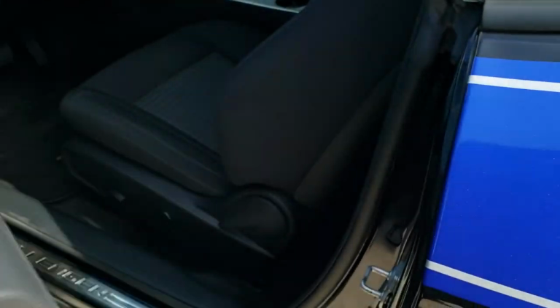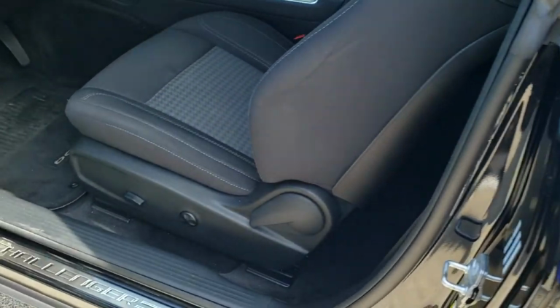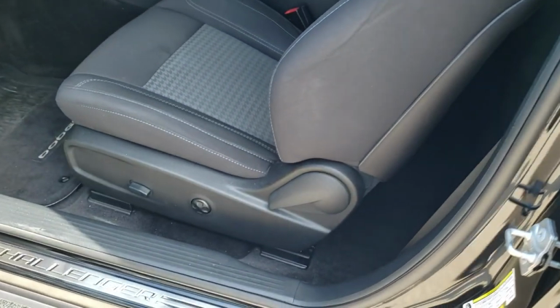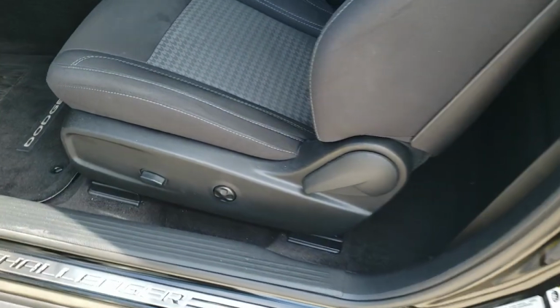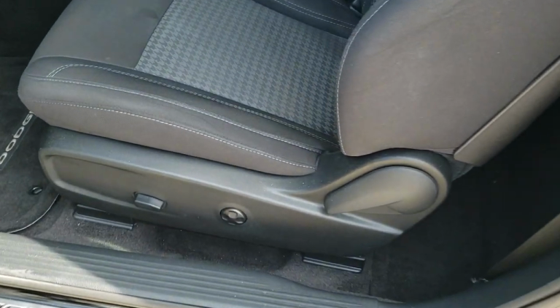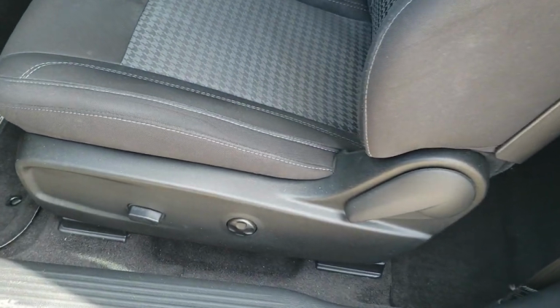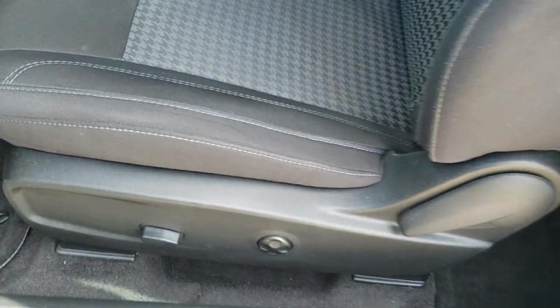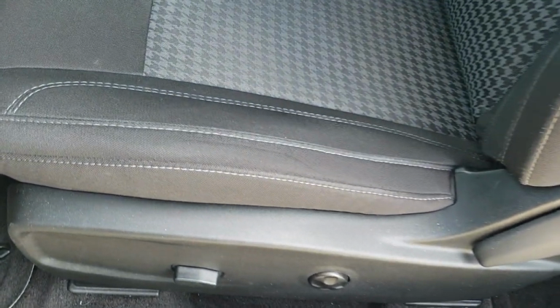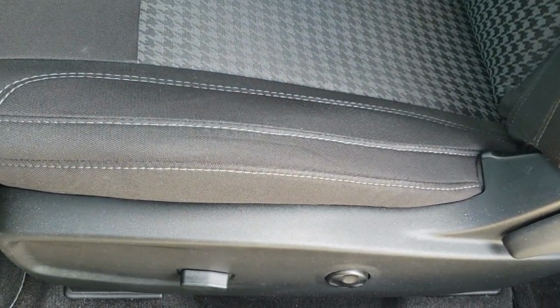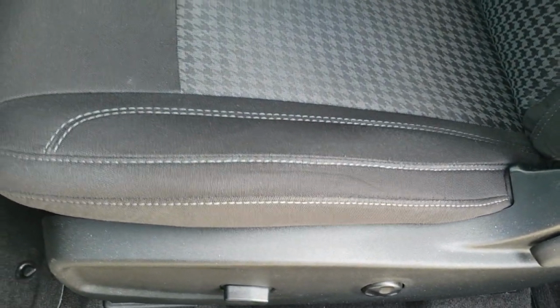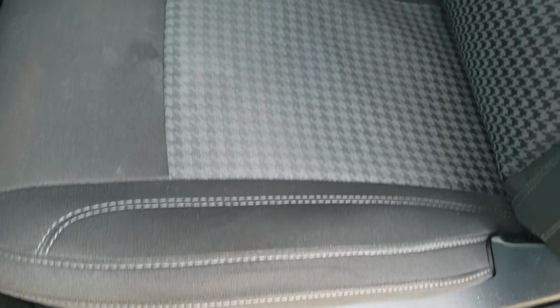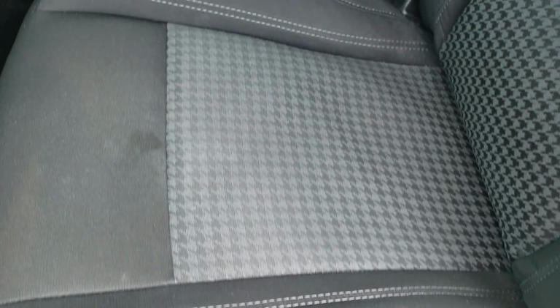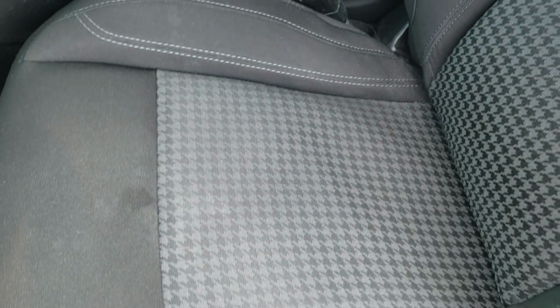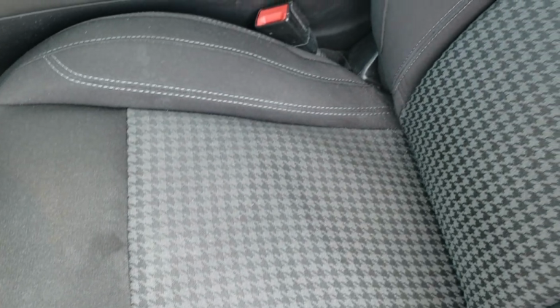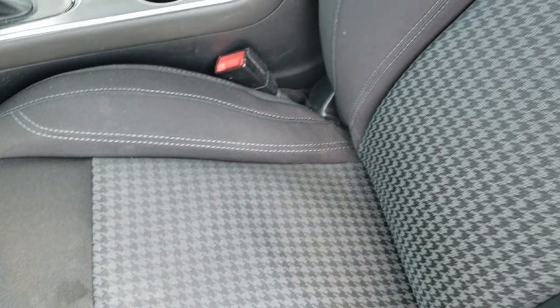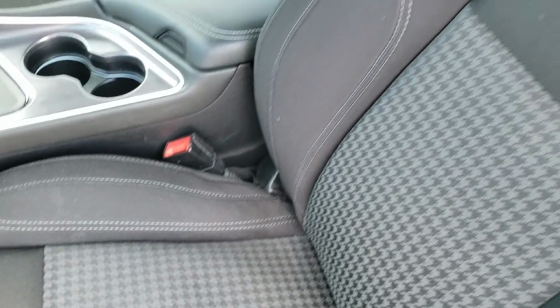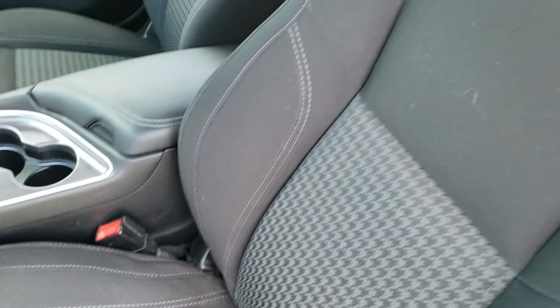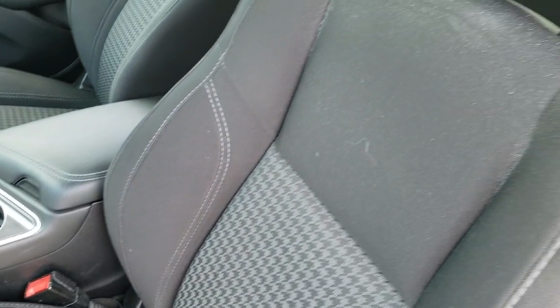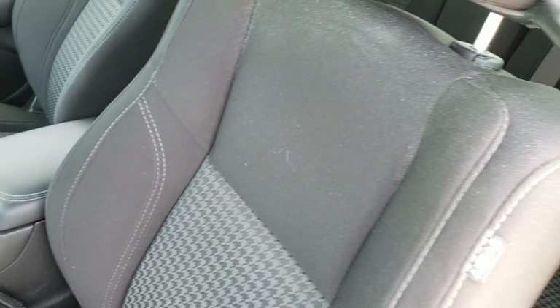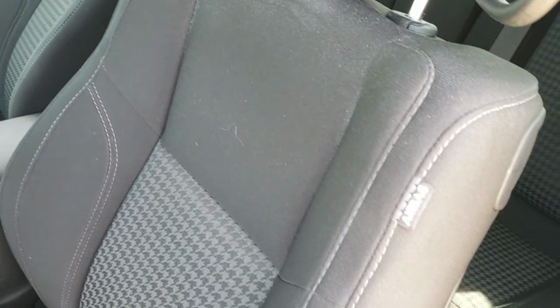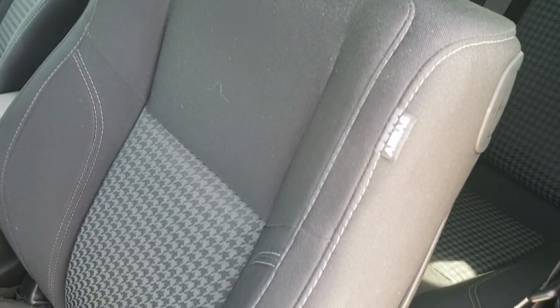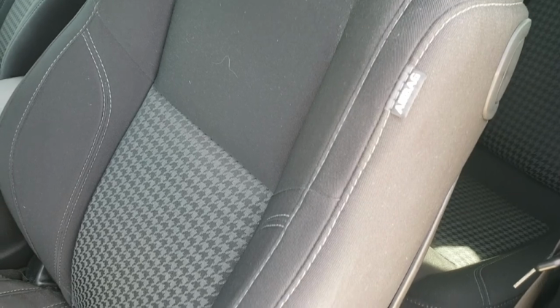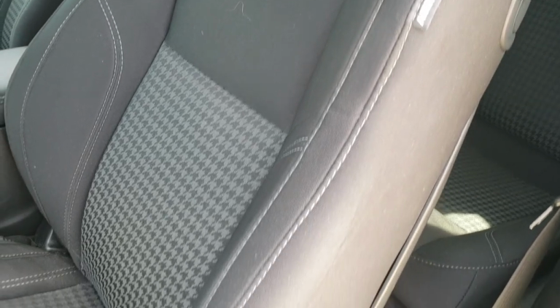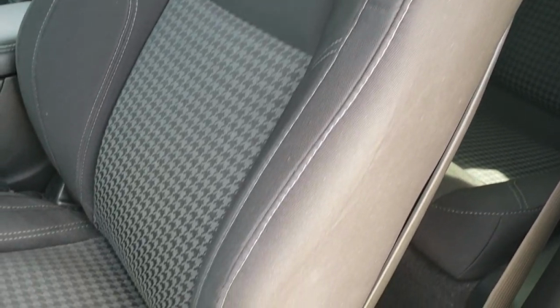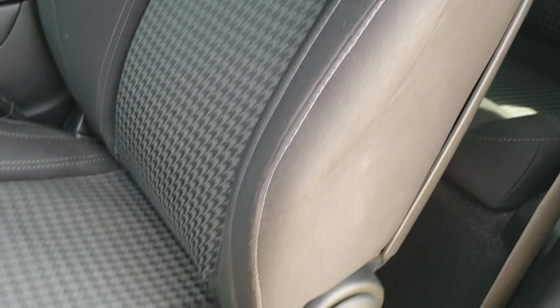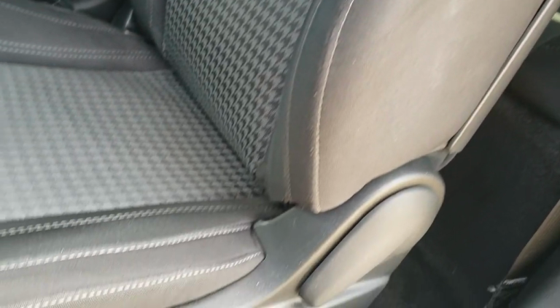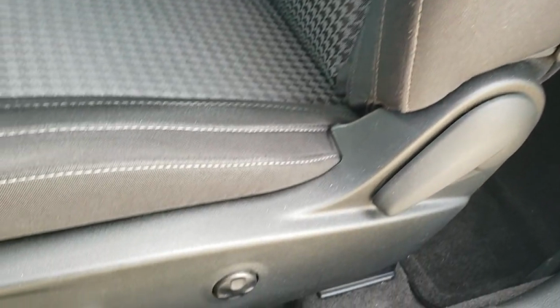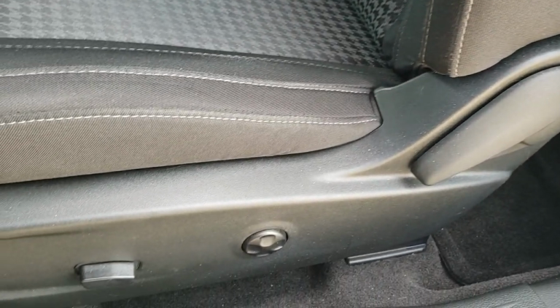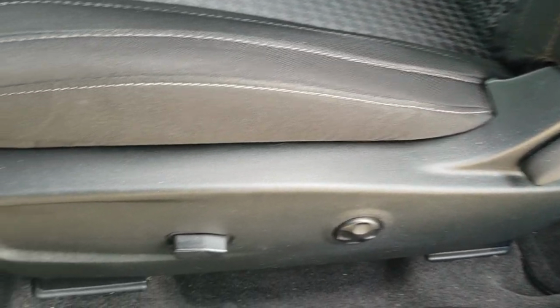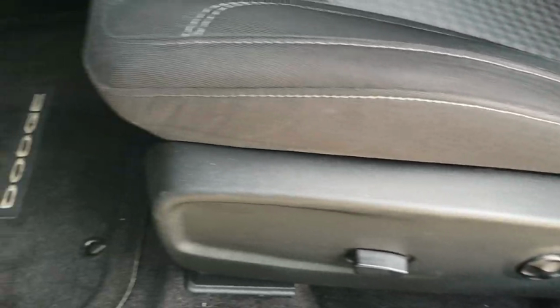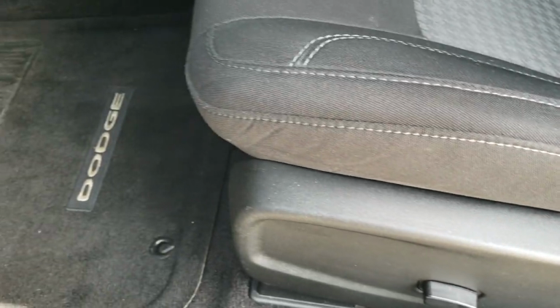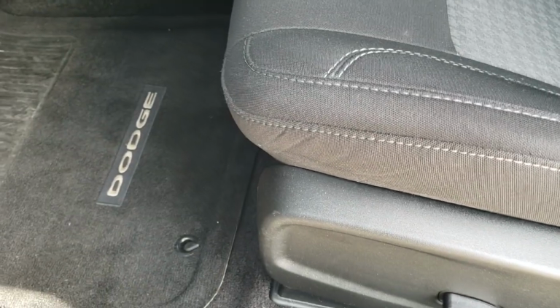Inside, the RT package gives you the black cloth interior. There are no rips, there are no tears on the seats — very nice condition. You do get side curtain airbags, driver side lumbar, and factory floor mats throughout.